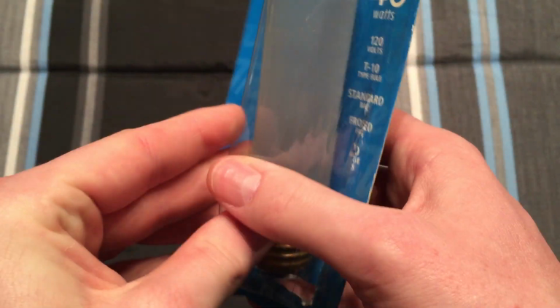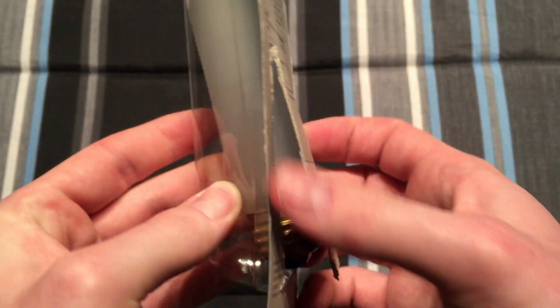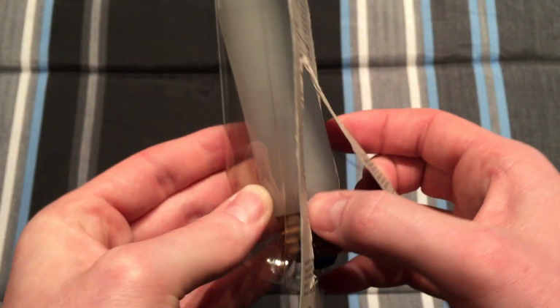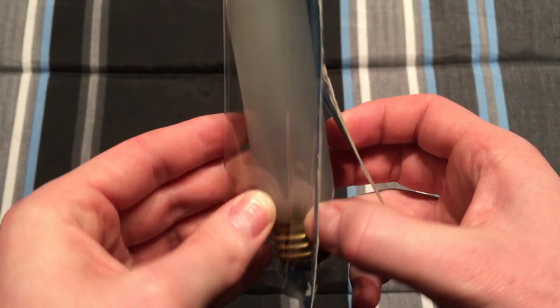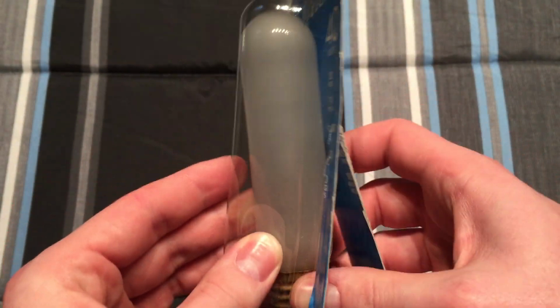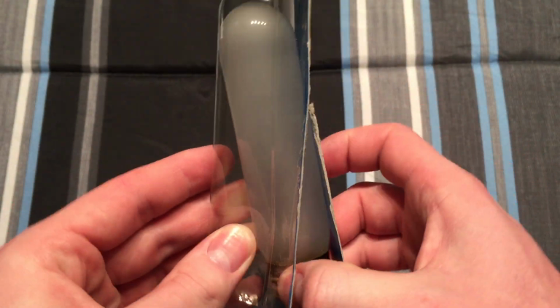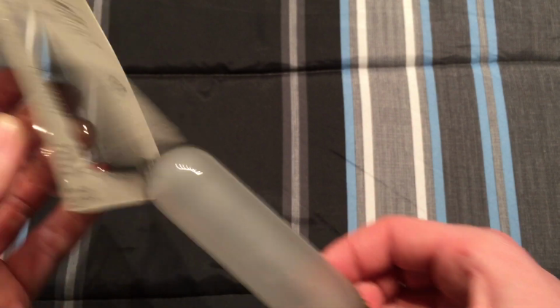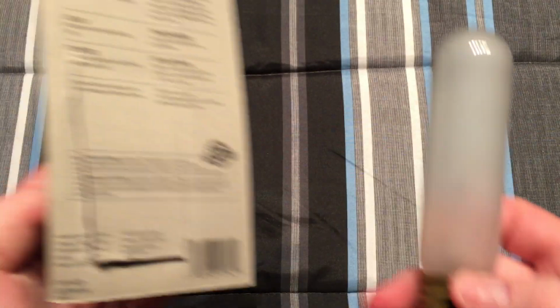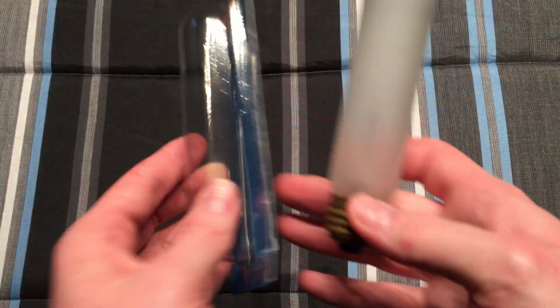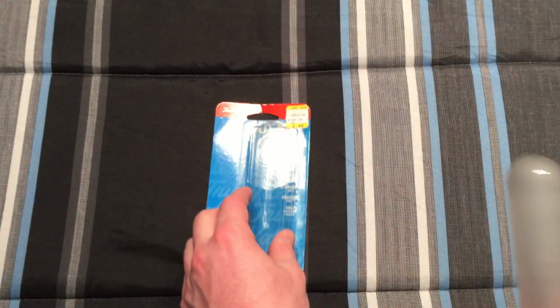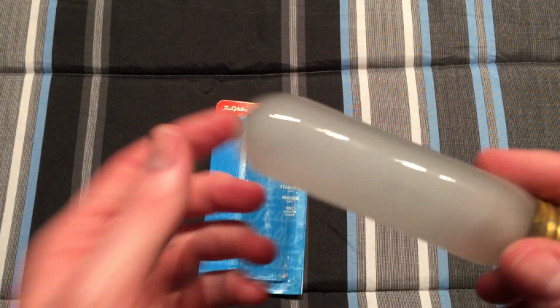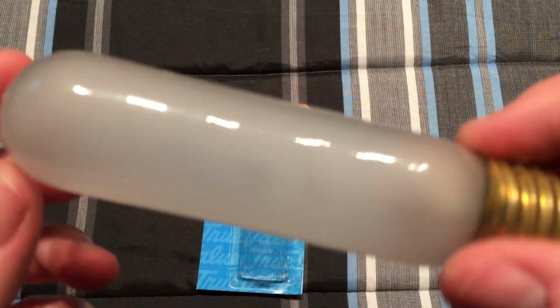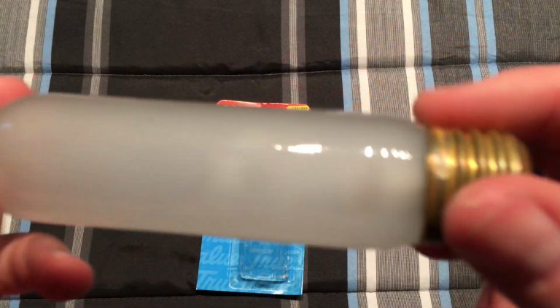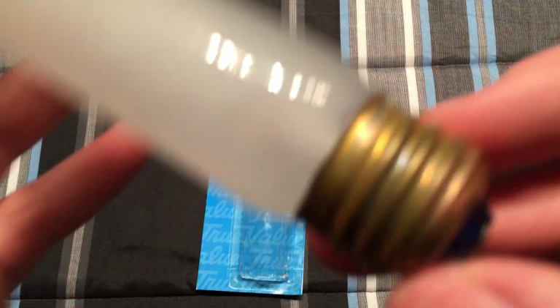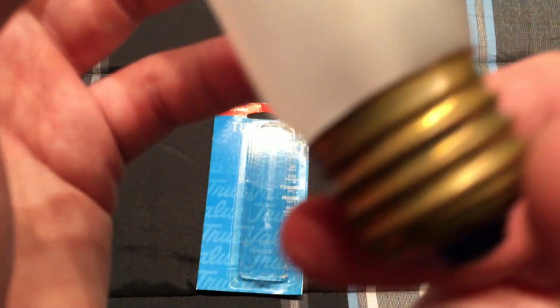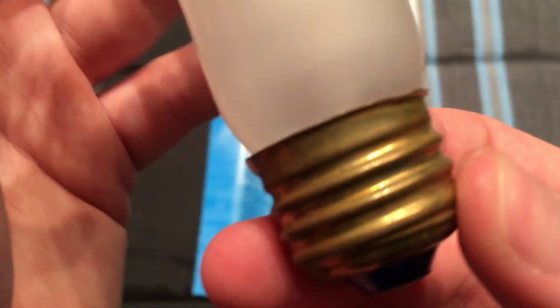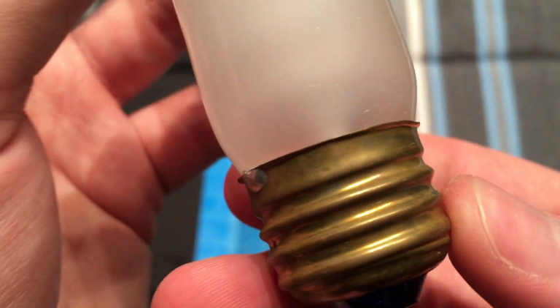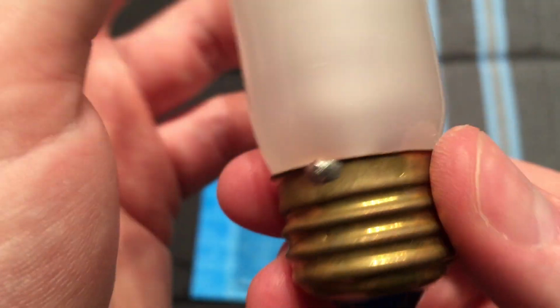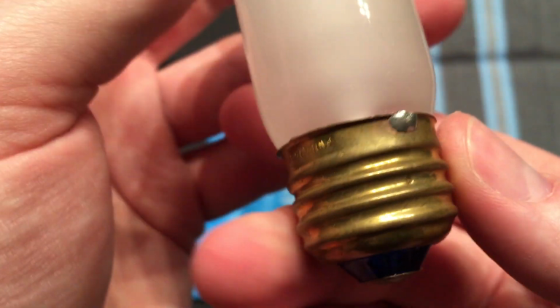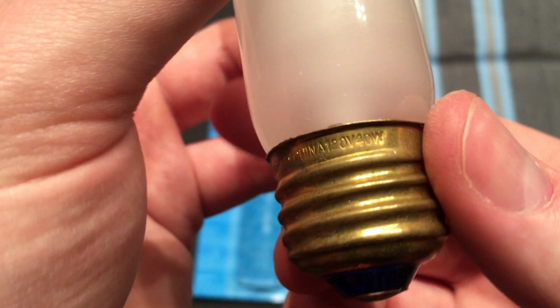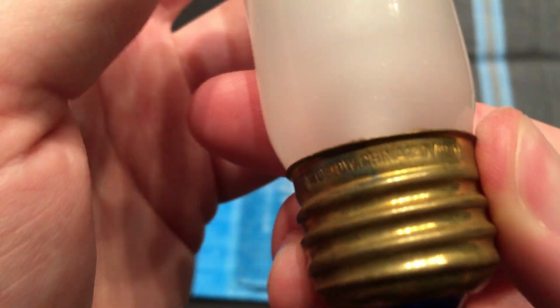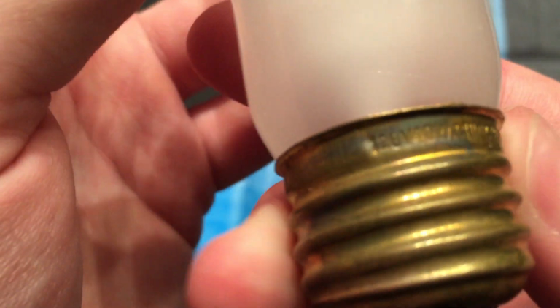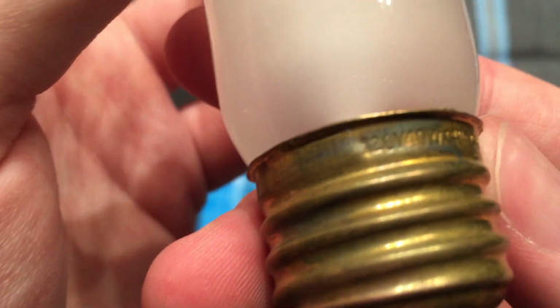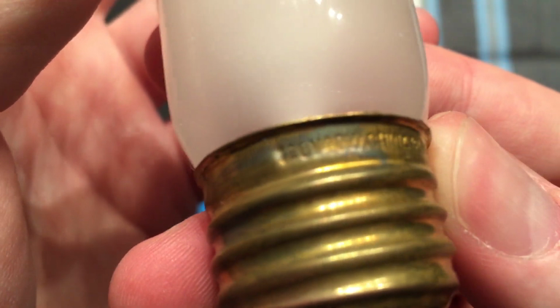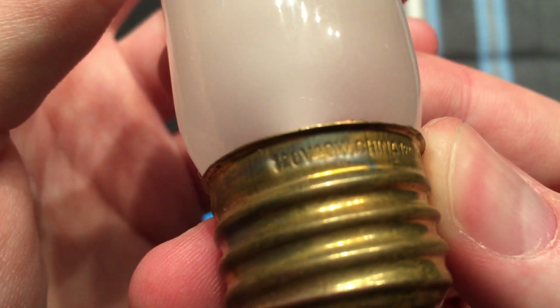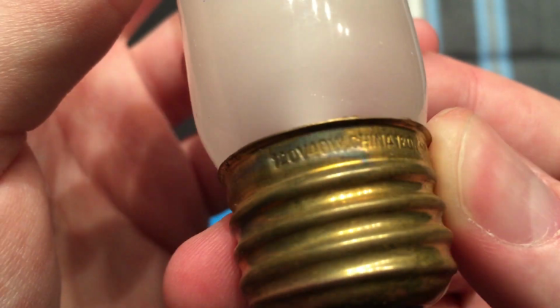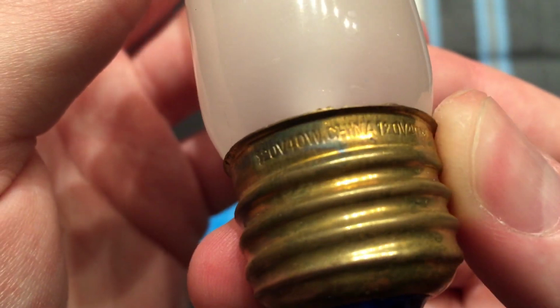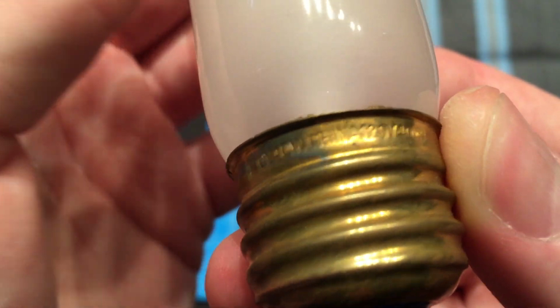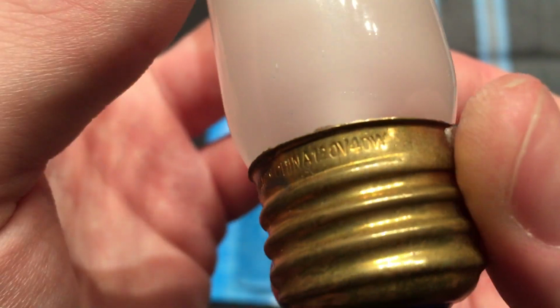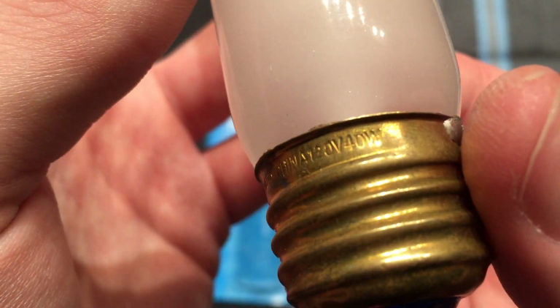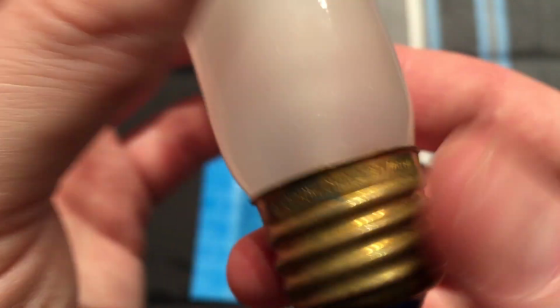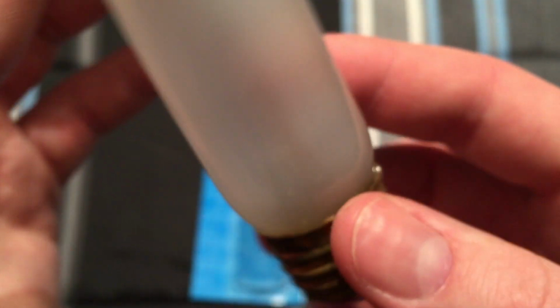Push it out of there. Here's the bulb itself. Let's see if there's anything interesting on the base. 120 volt, 40 watt, China — and then it repeats itself.